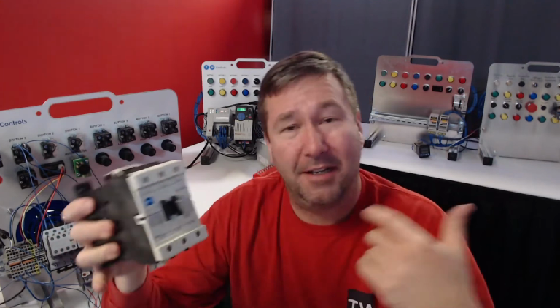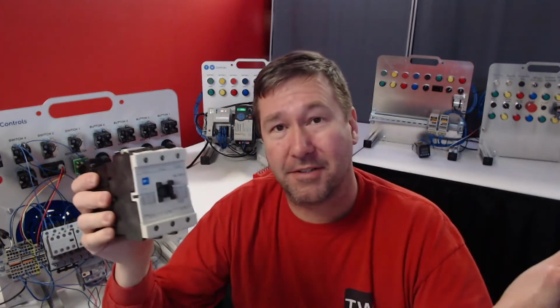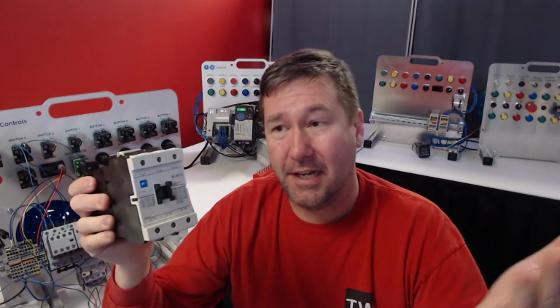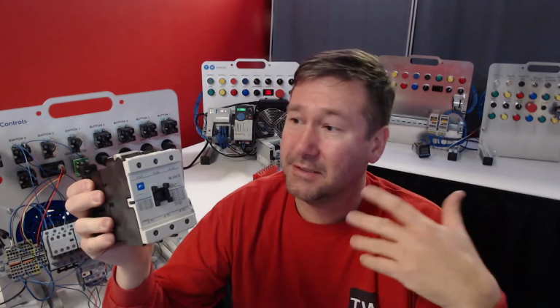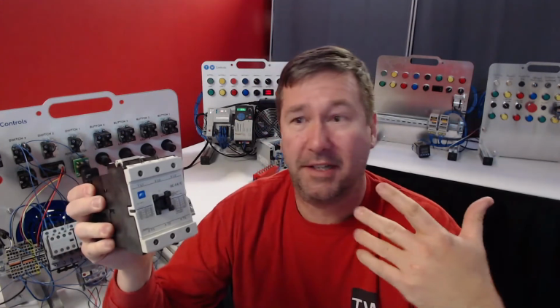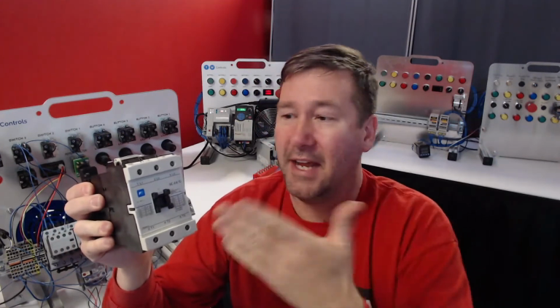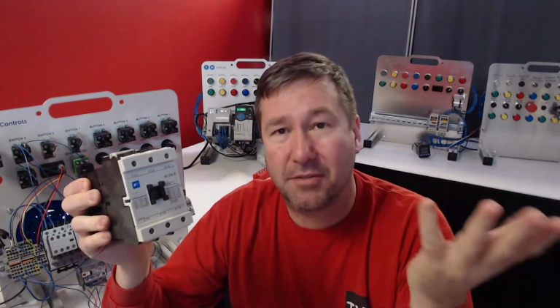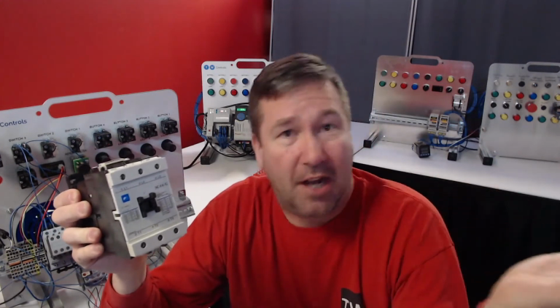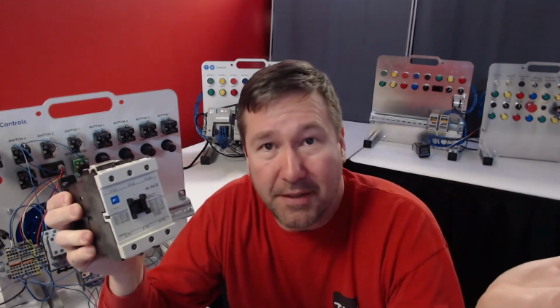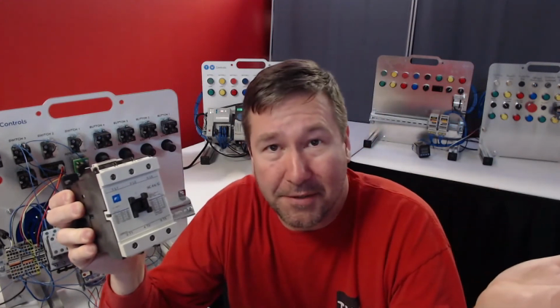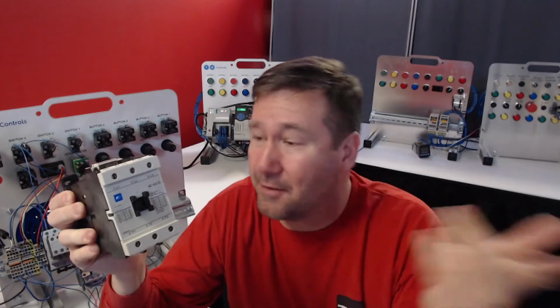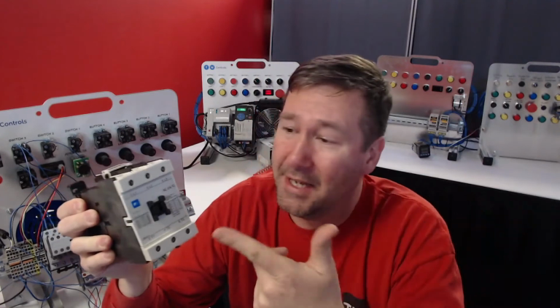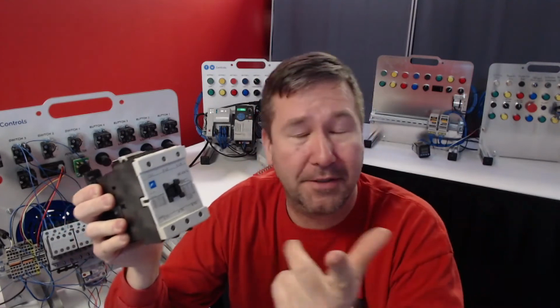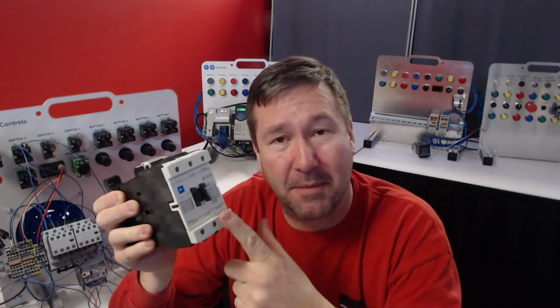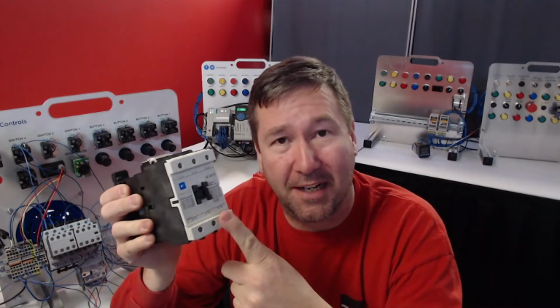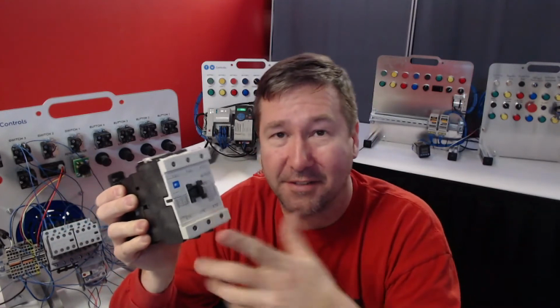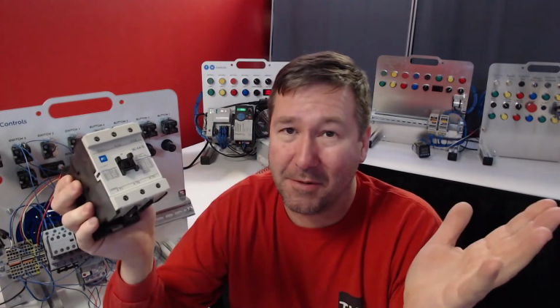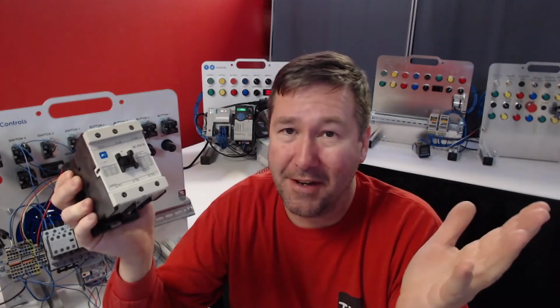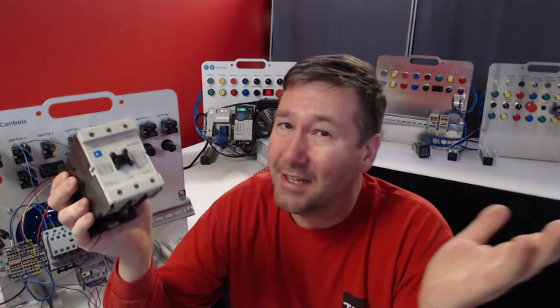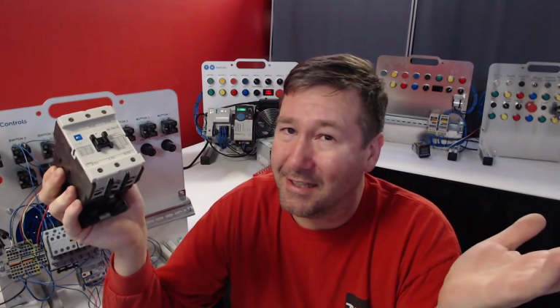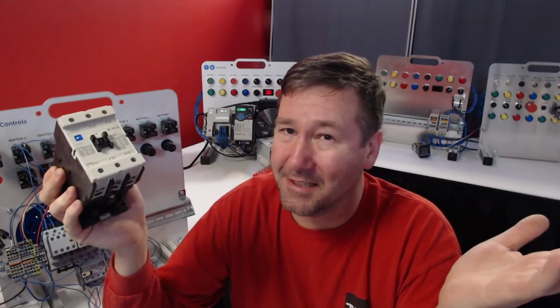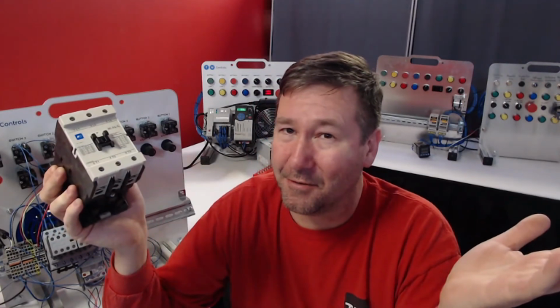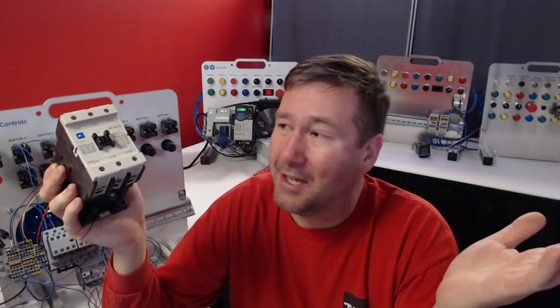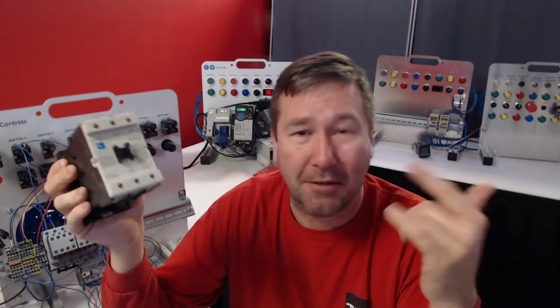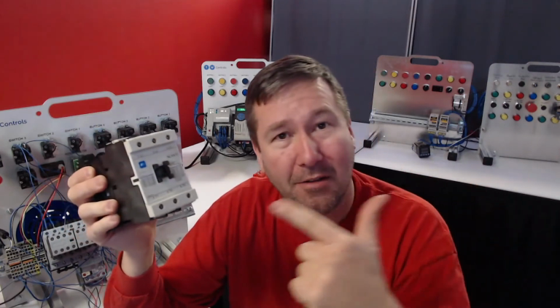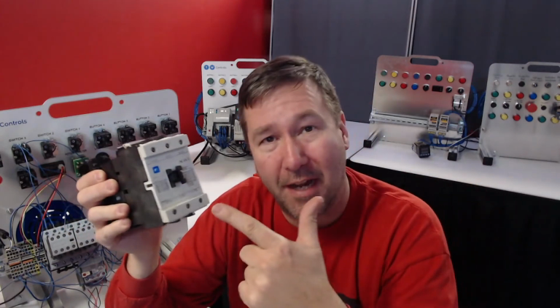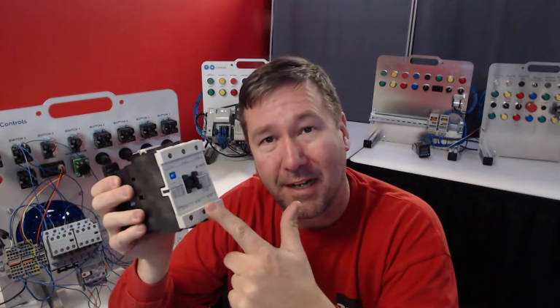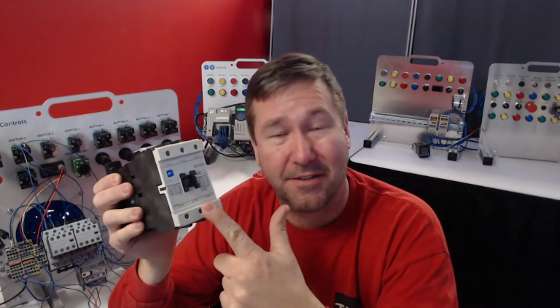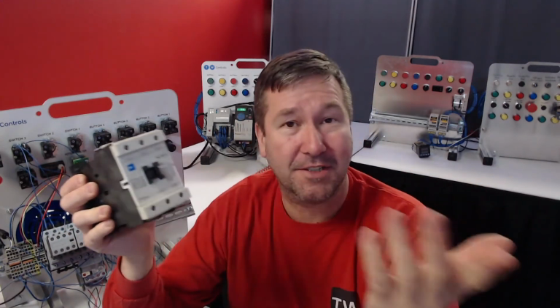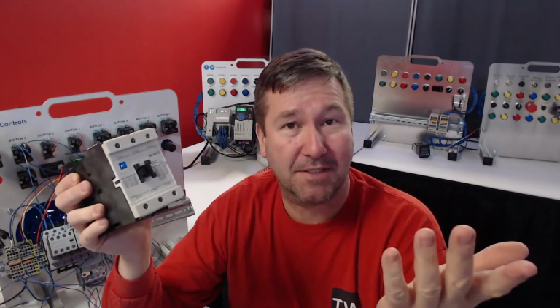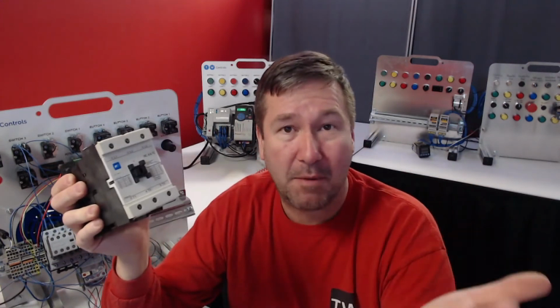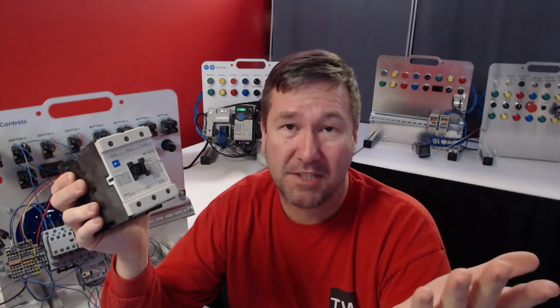When you're starting out, you're going to think: I need to switch this 50 horsepower motor, so you're just going to buy a contactor. And that works great until something goes wrong. So along with every contactor, you should have some type of motor protection.